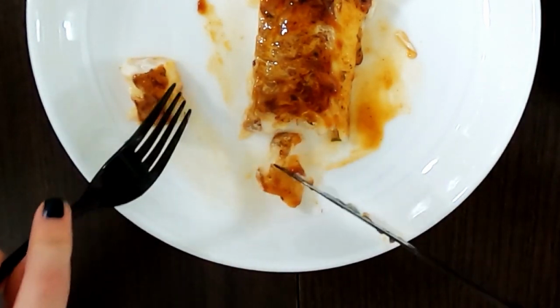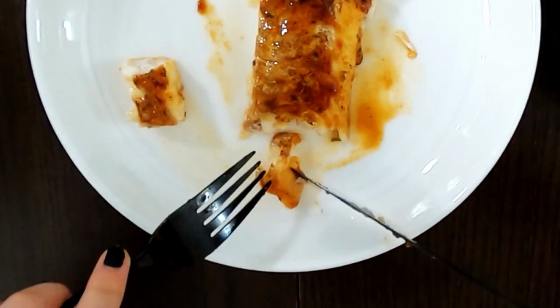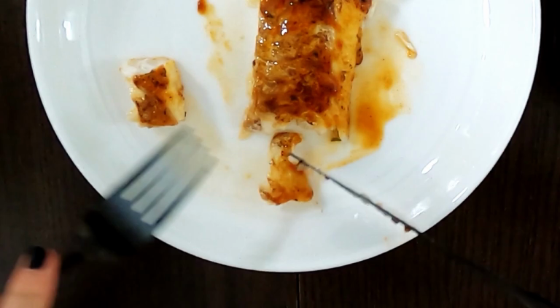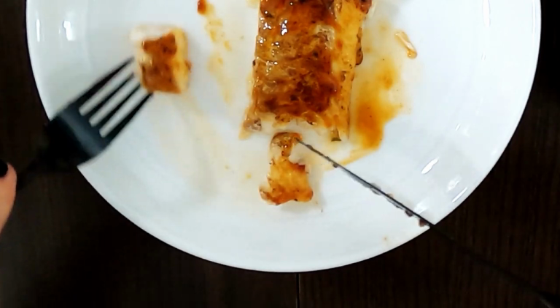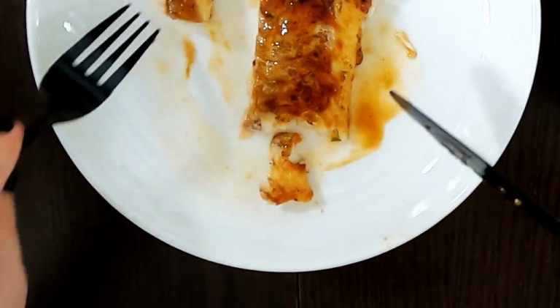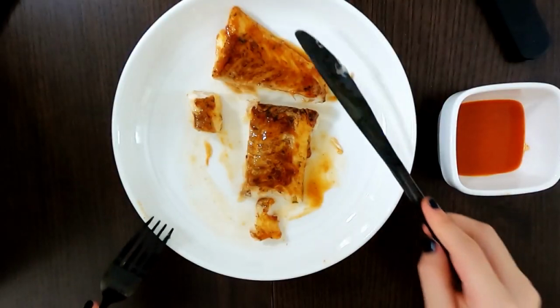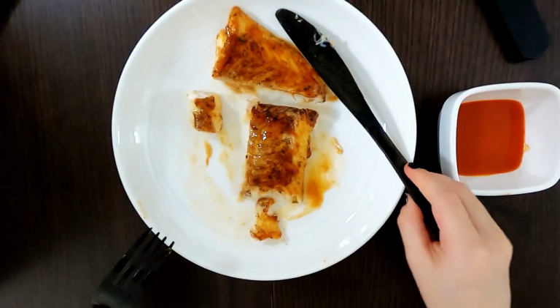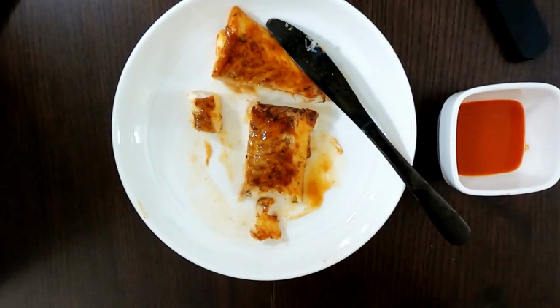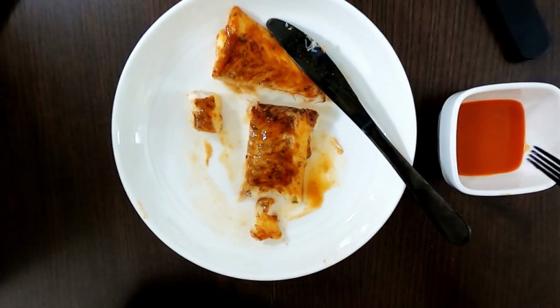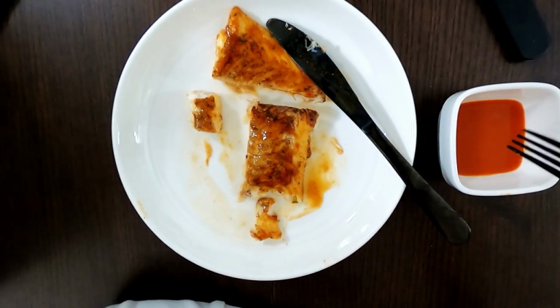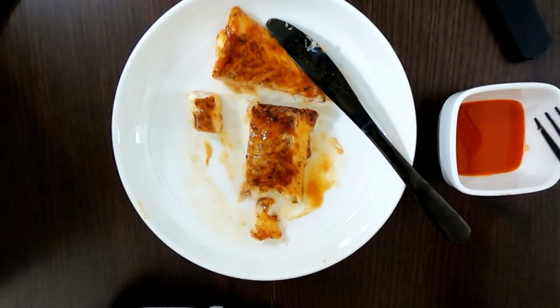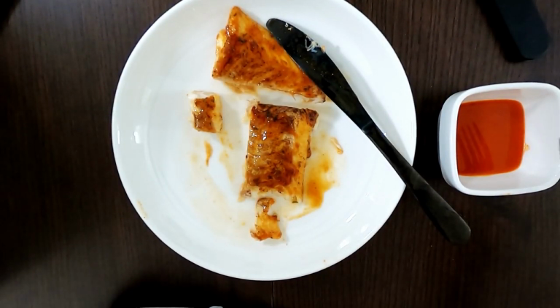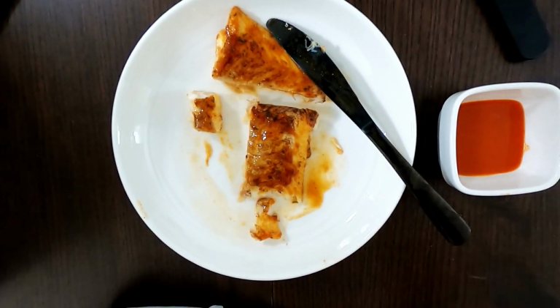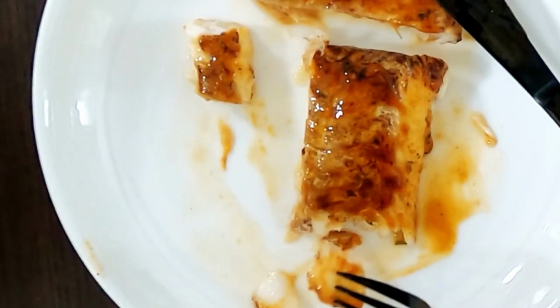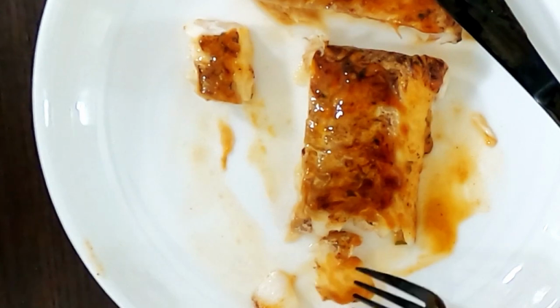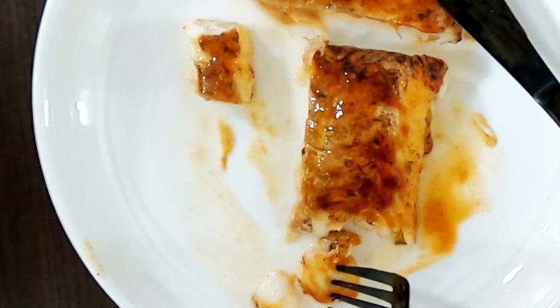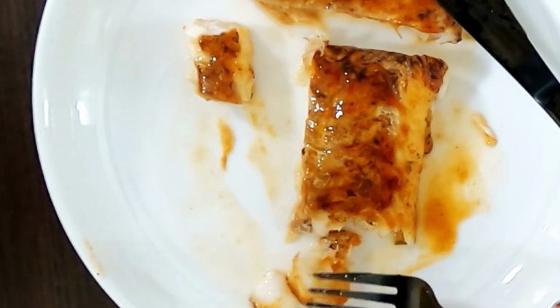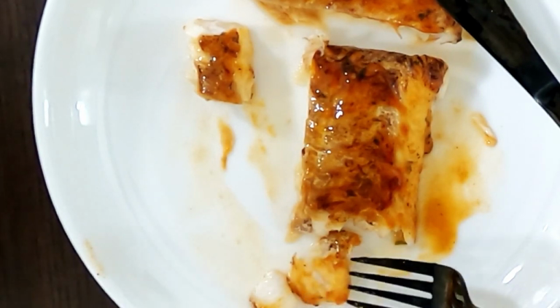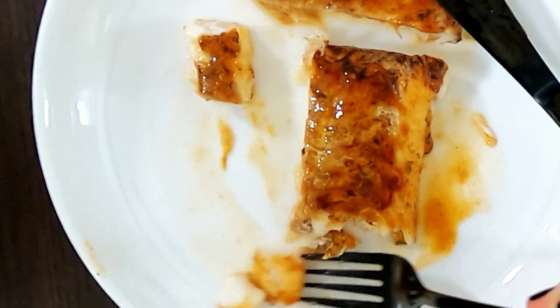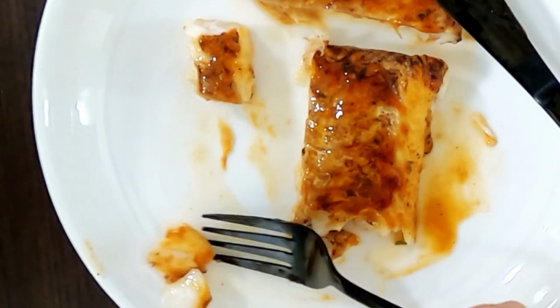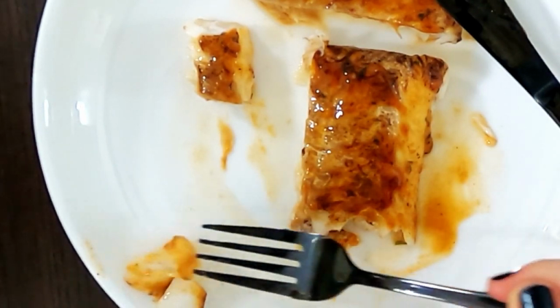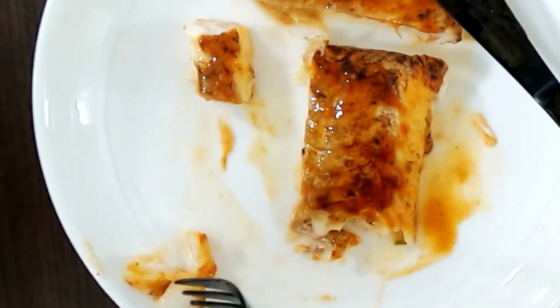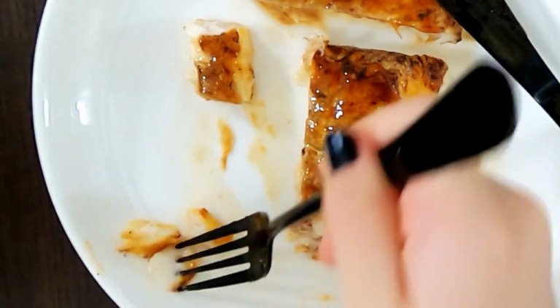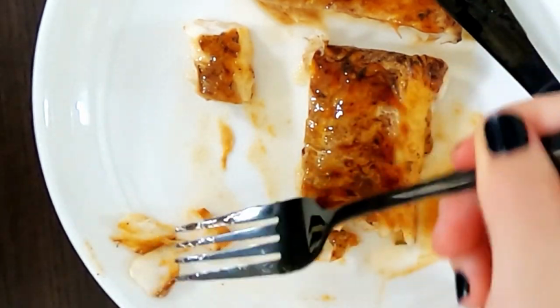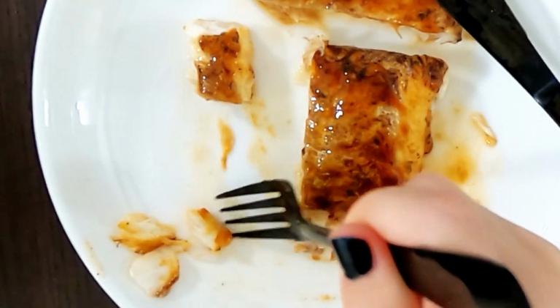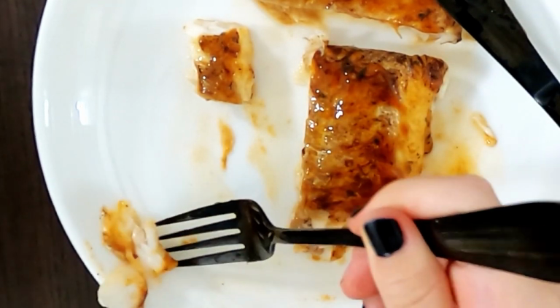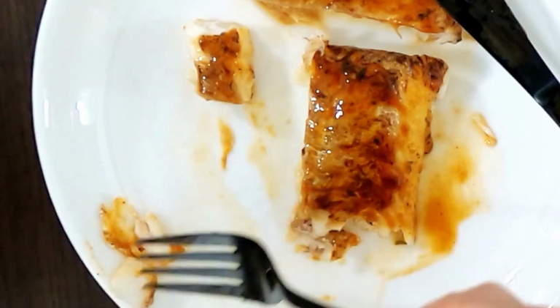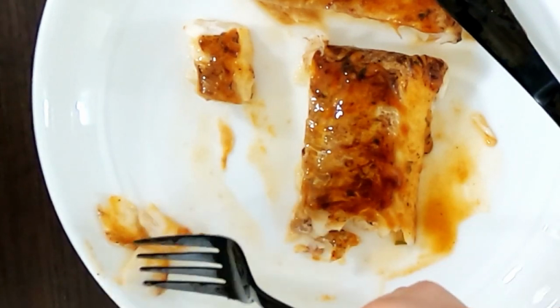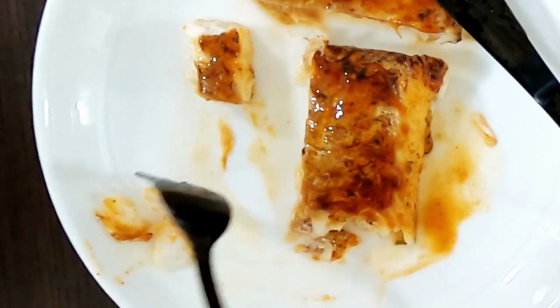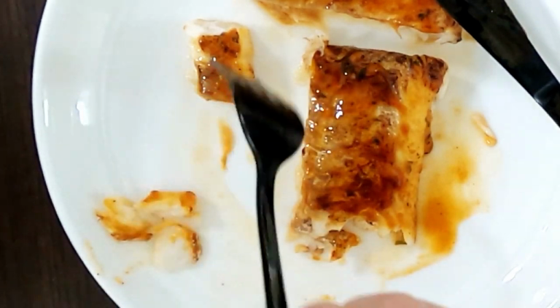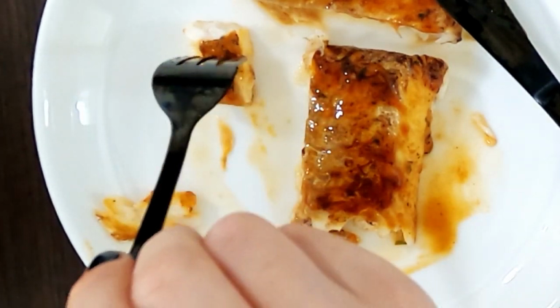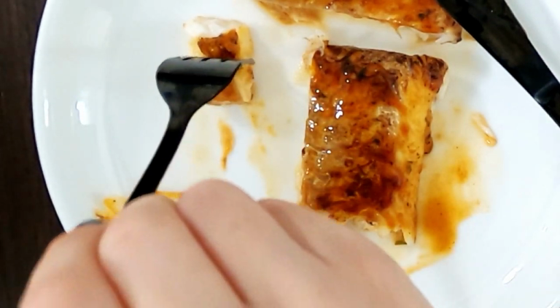Let me take a bite-size piece. It's pretty hot. I got a little dish of Cholula in case I want to dip it, but the cod is too soft — it would just break apart in the sauce. I'm going to eat it plain.